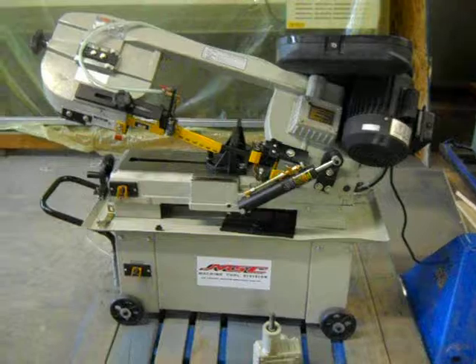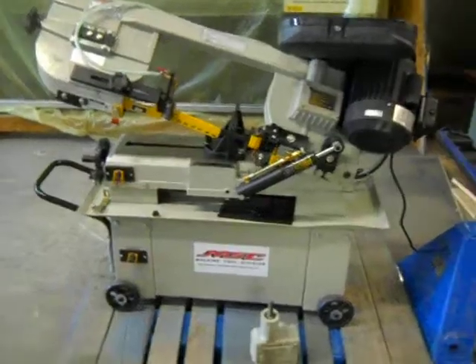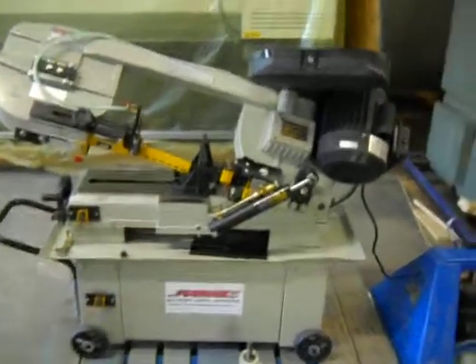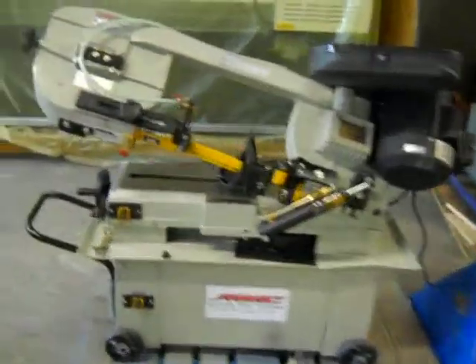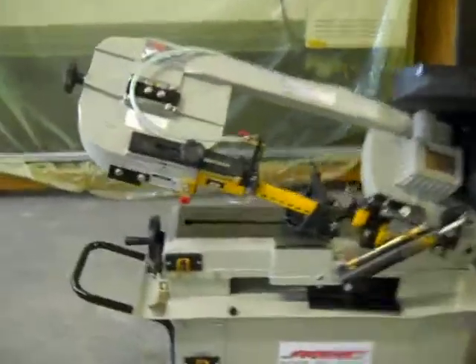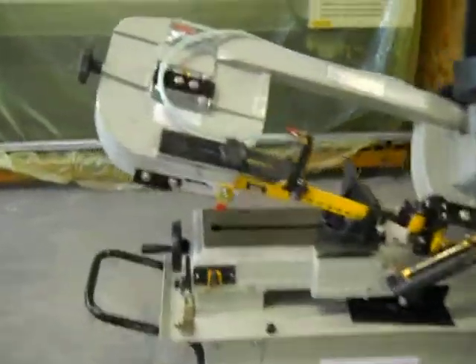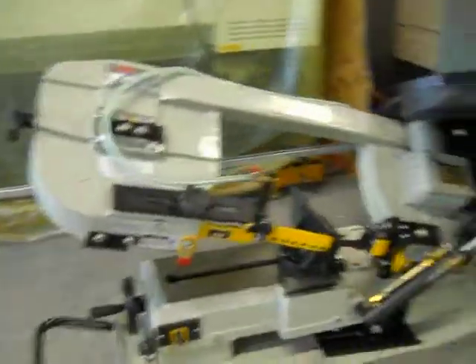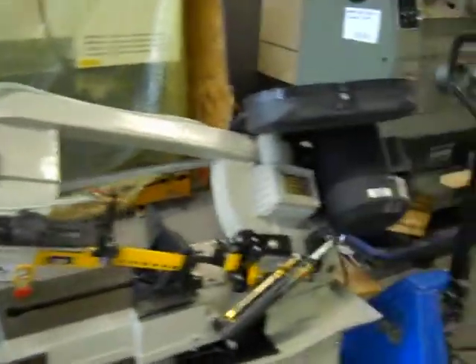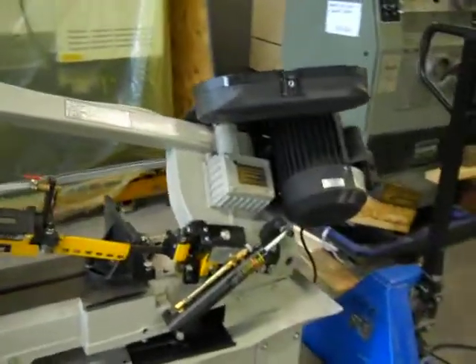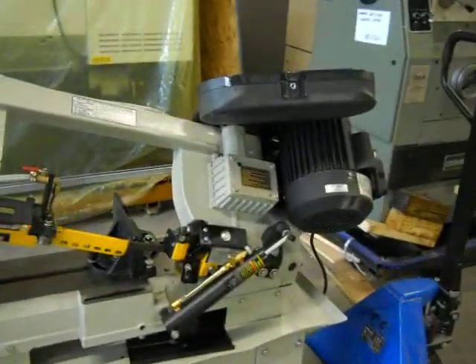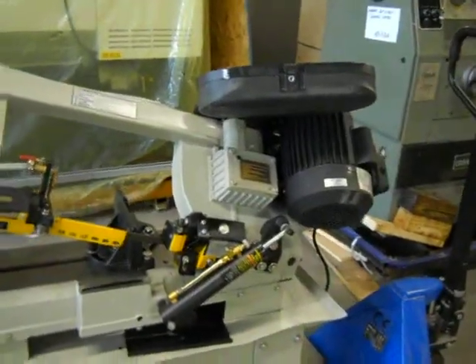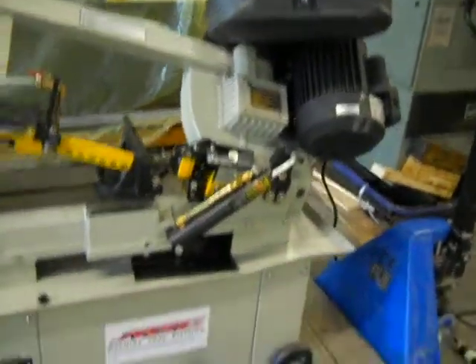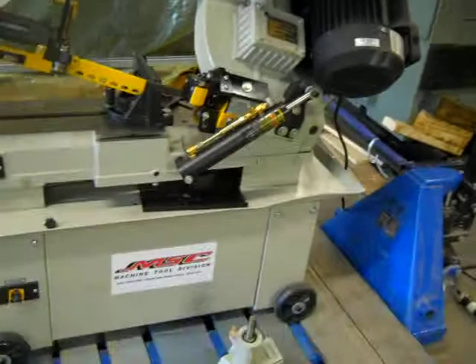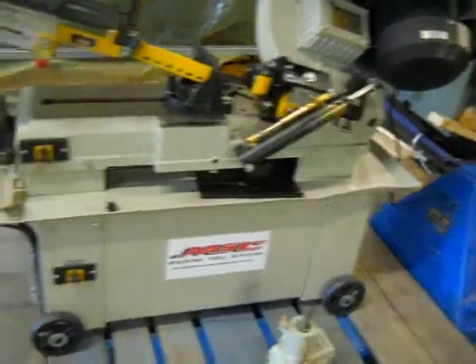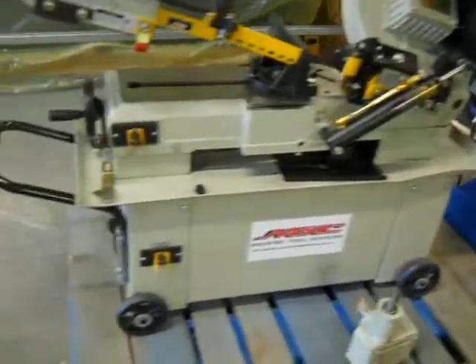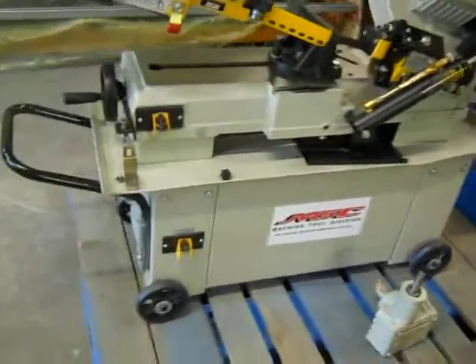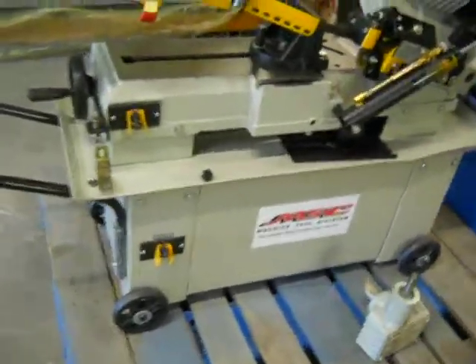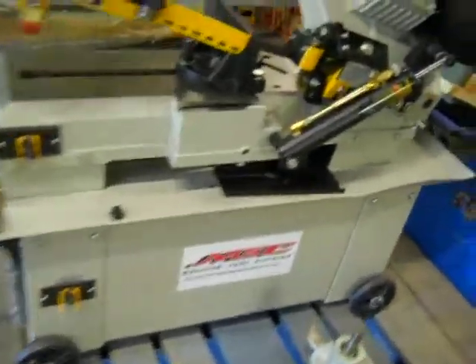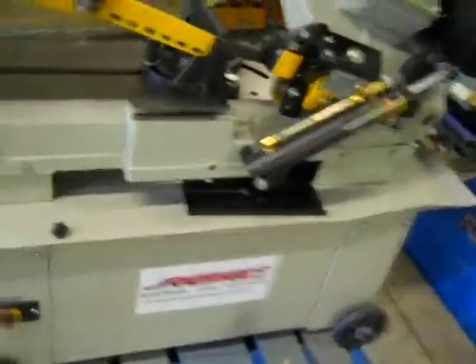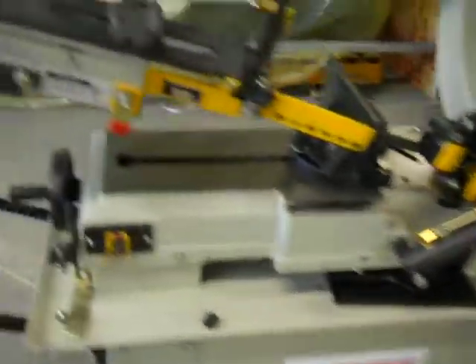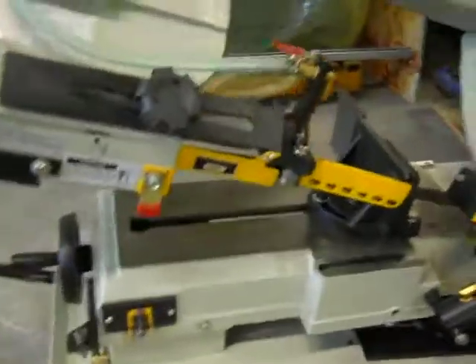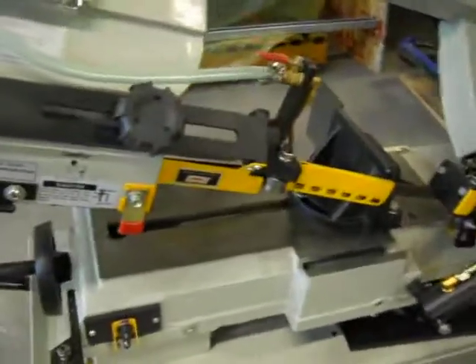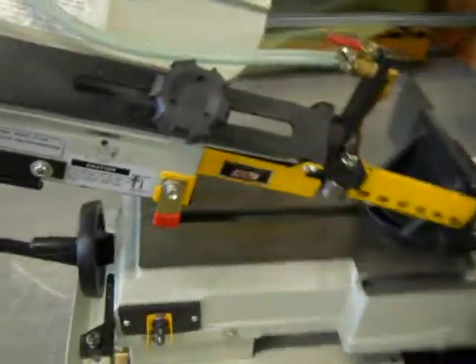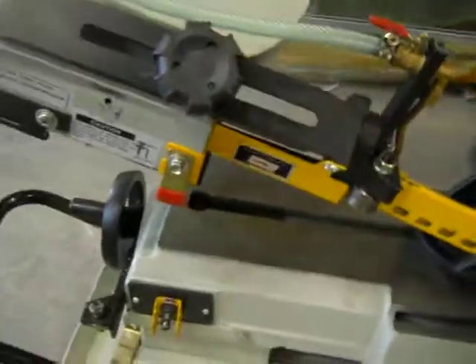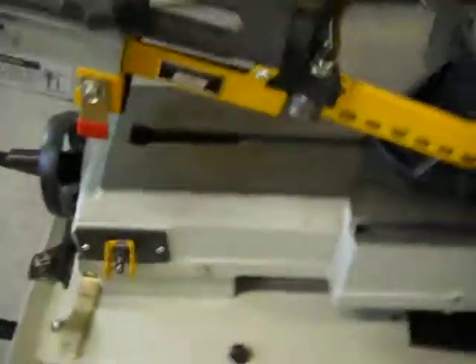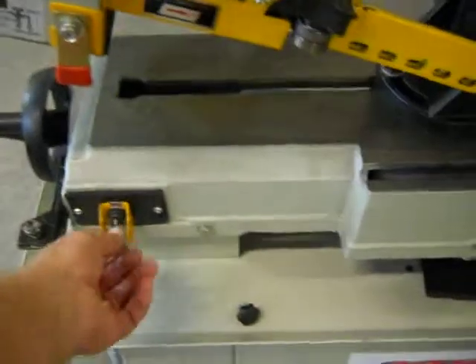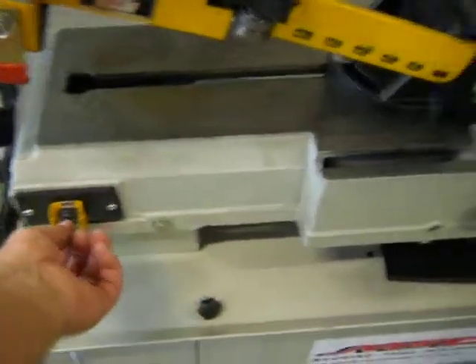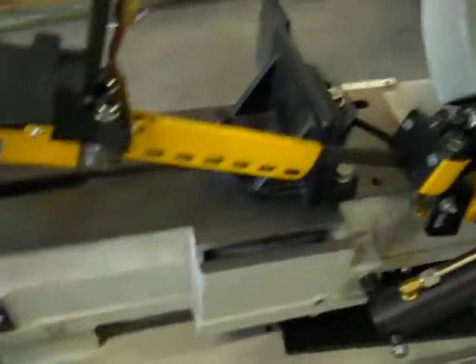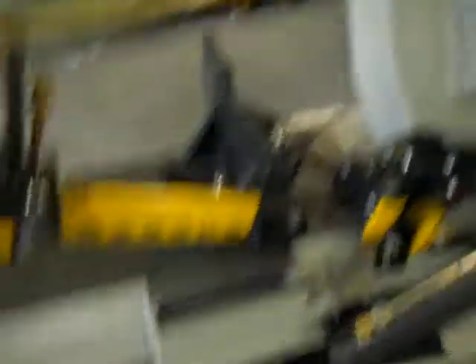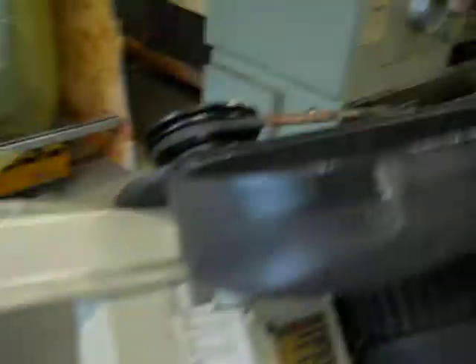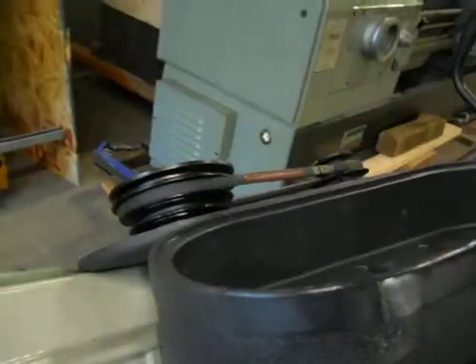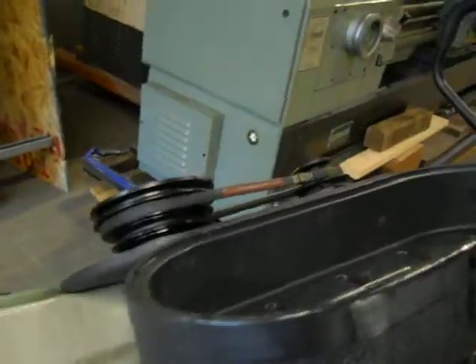Here we have a 7 inch by 12 inch horizontal bandsaw. It does operate. It does have some issues, and we're just going to show you that it does.